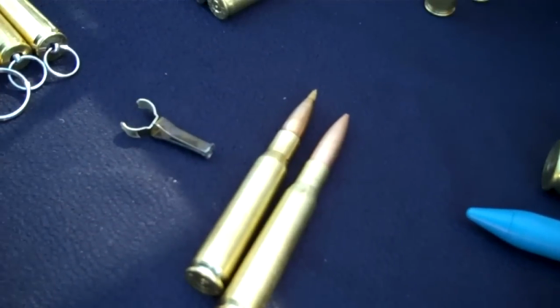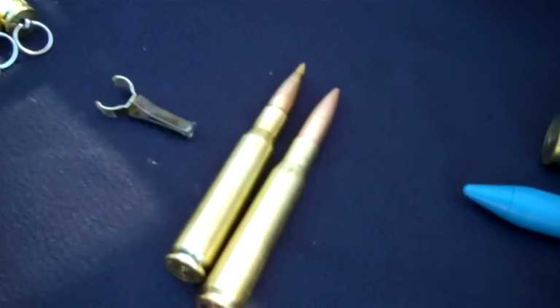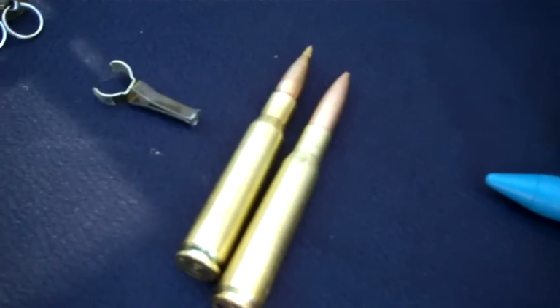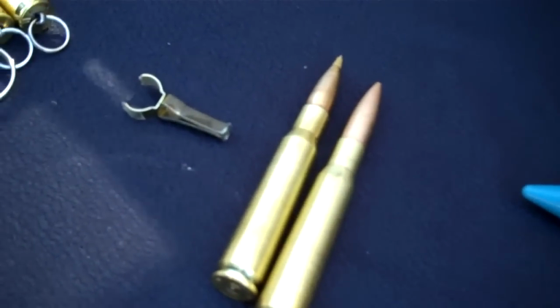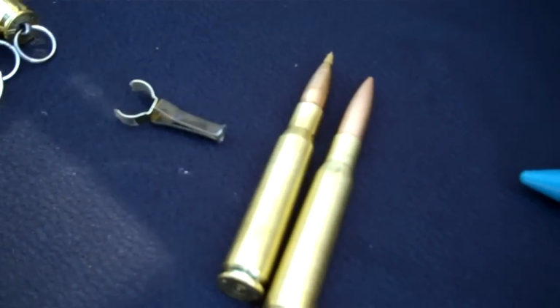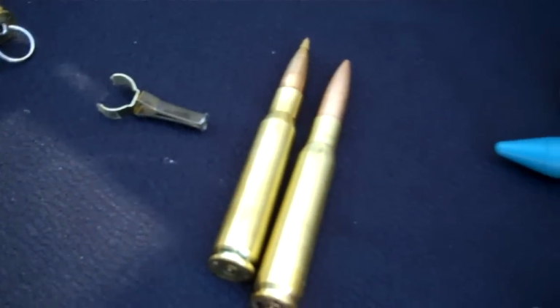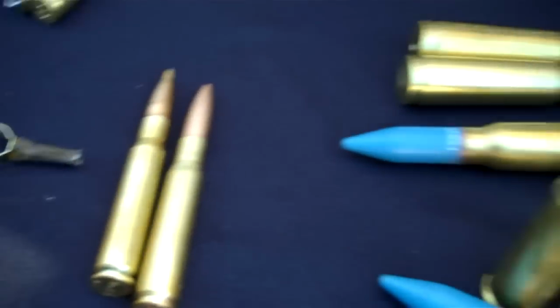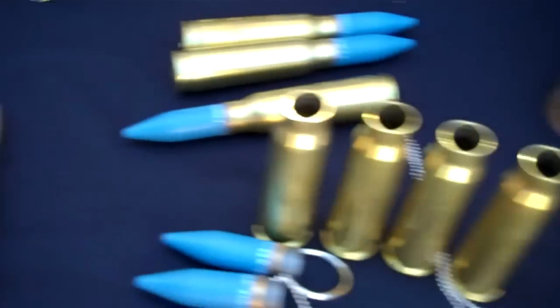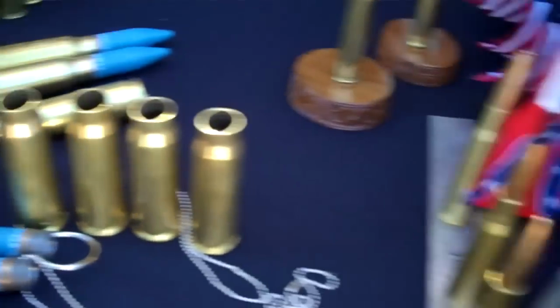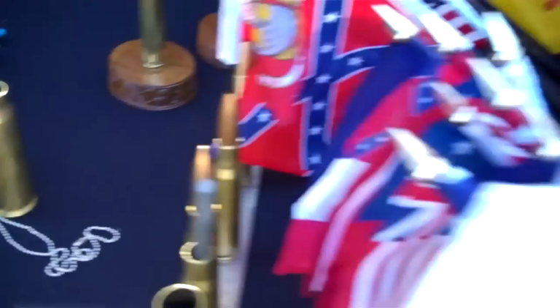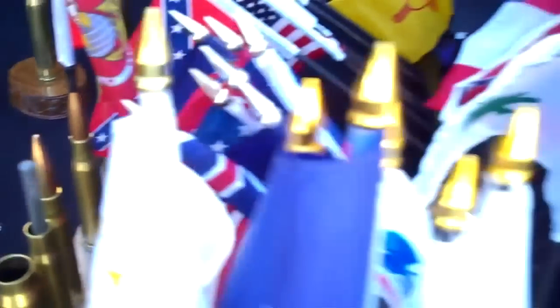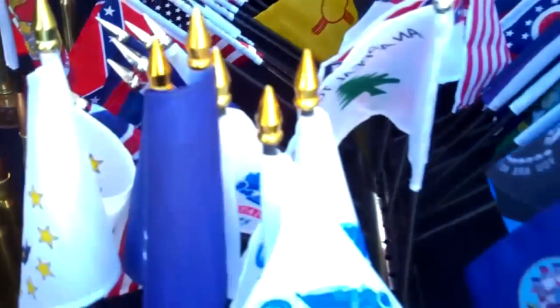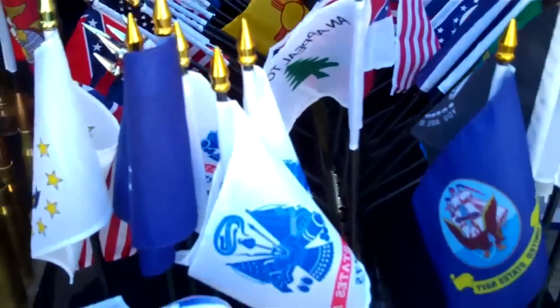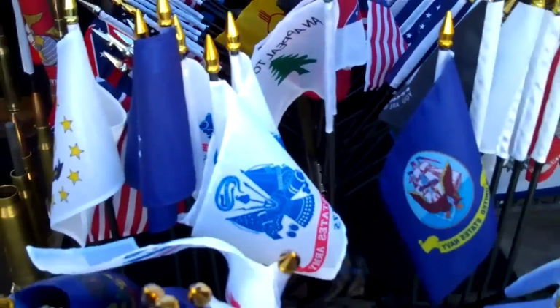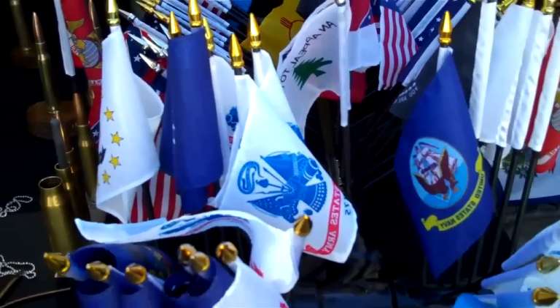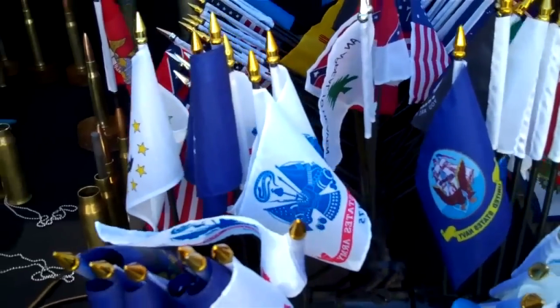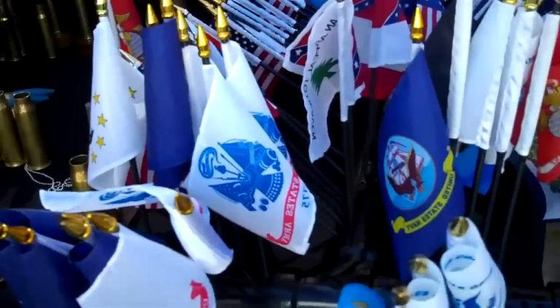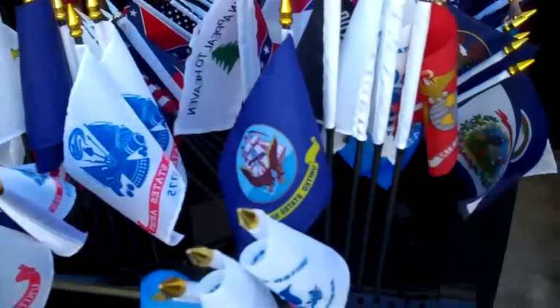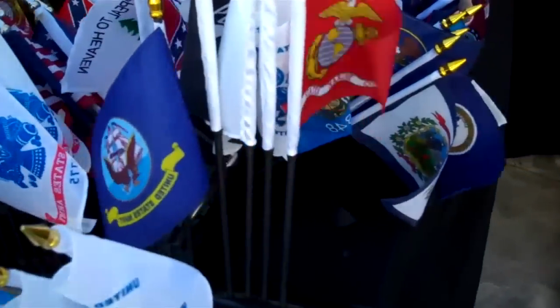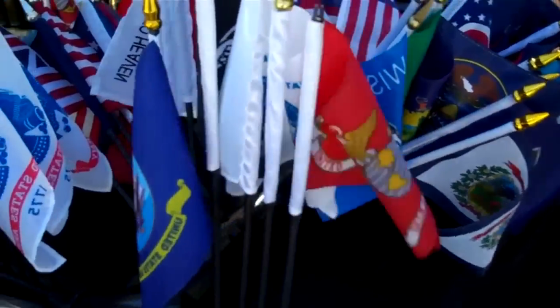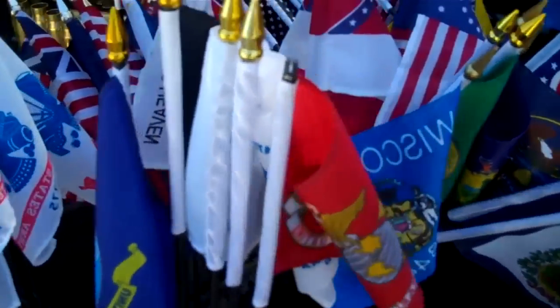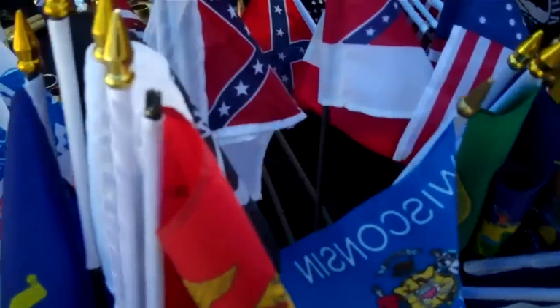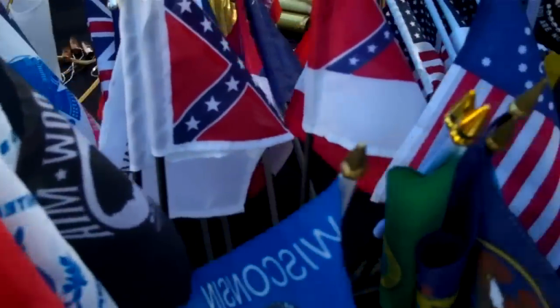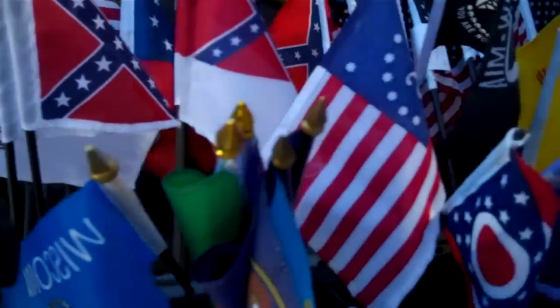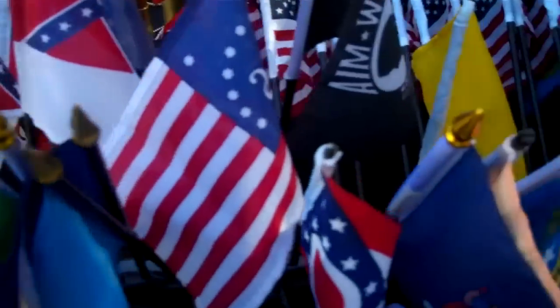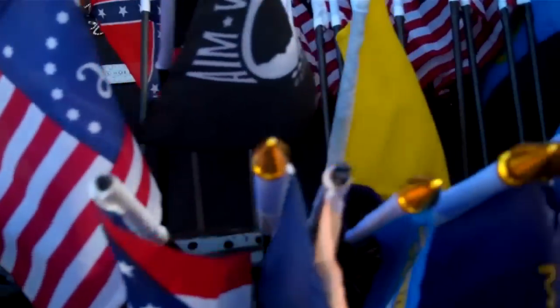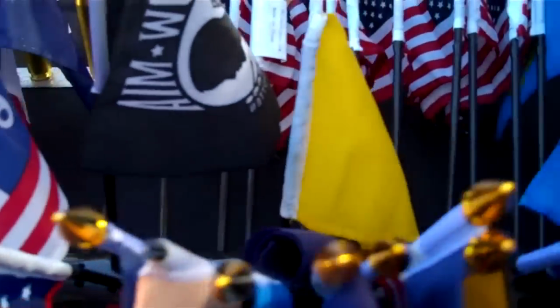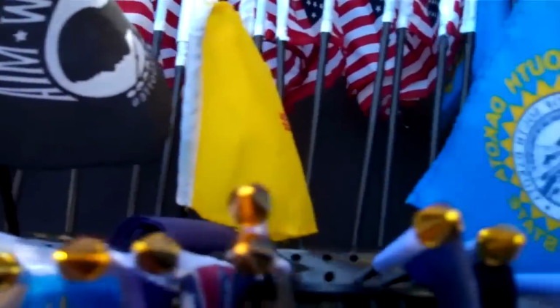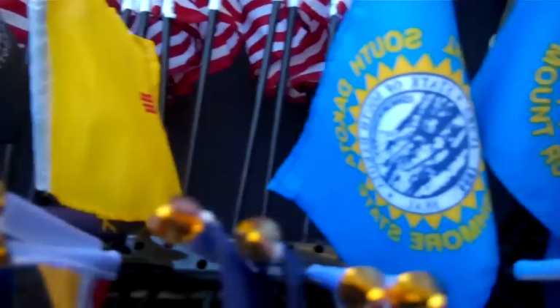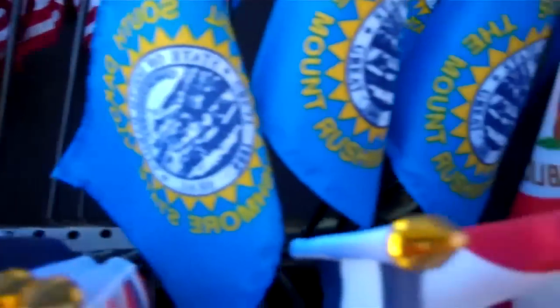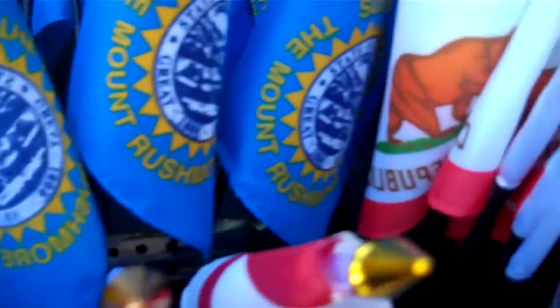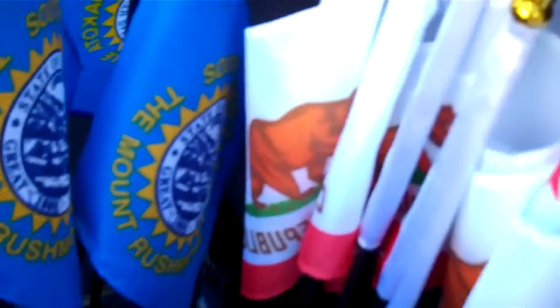And then we have flags — historical flags, military flags, United States flags and American flags.